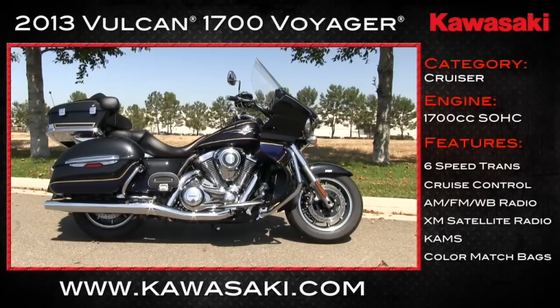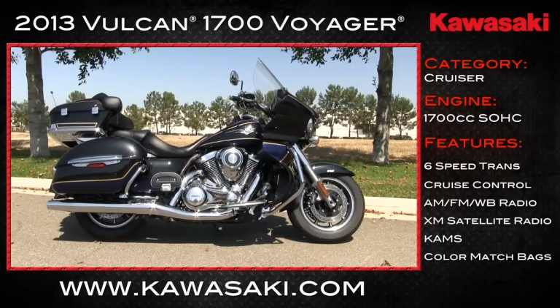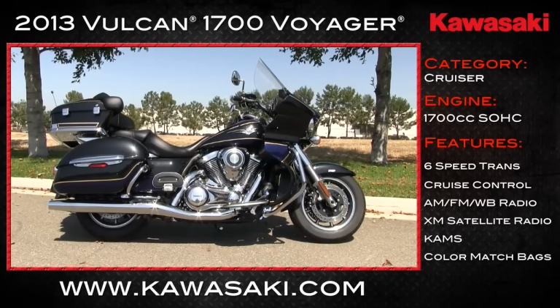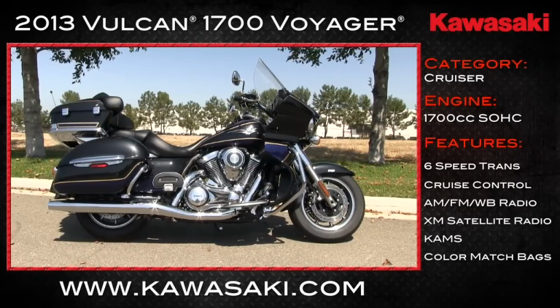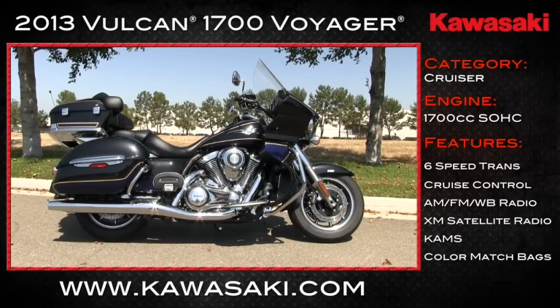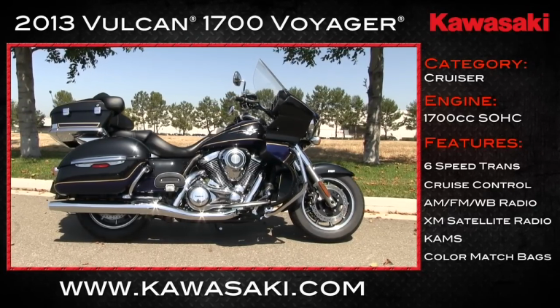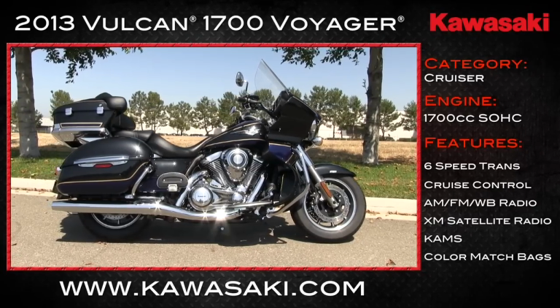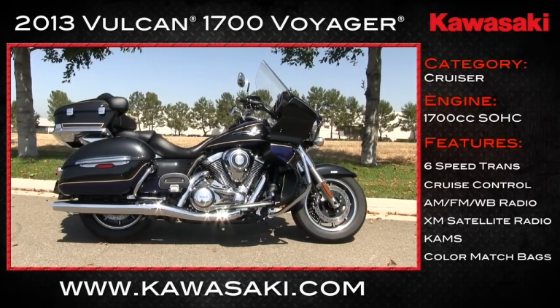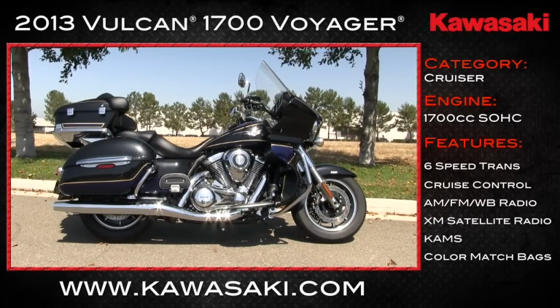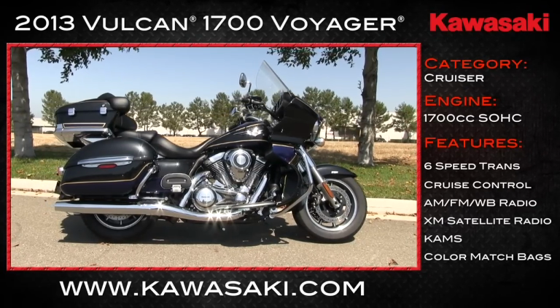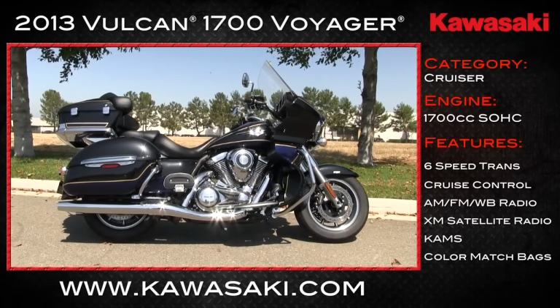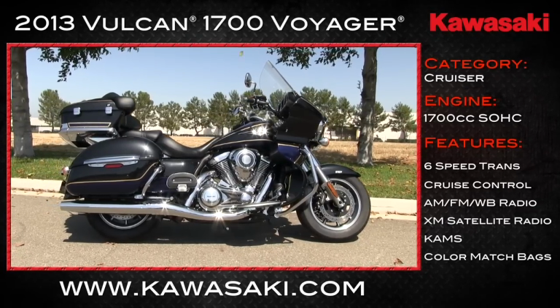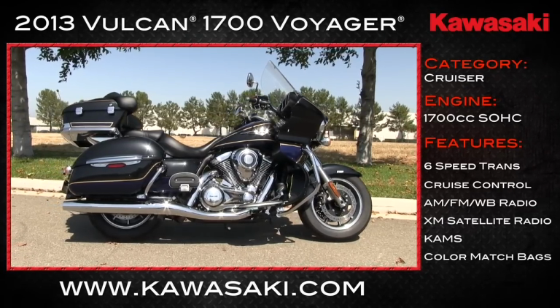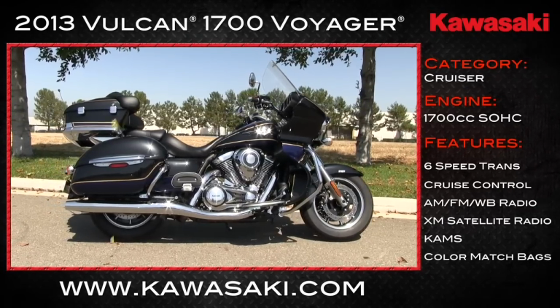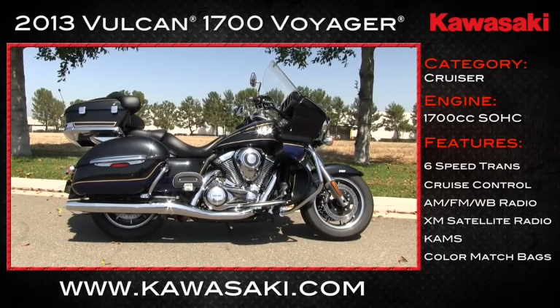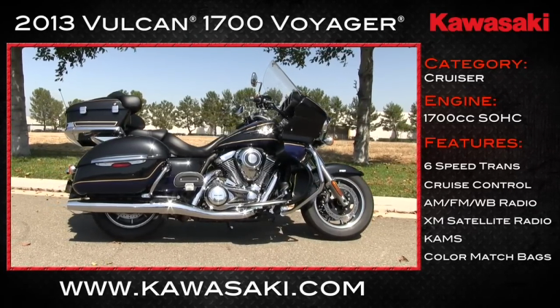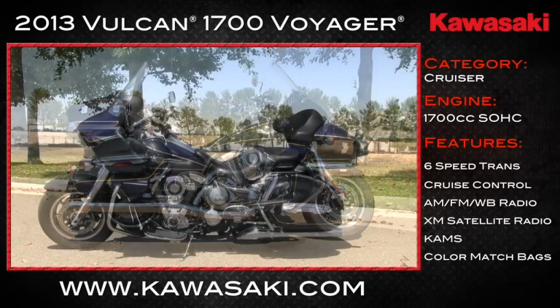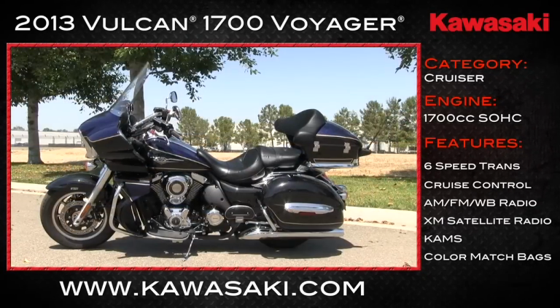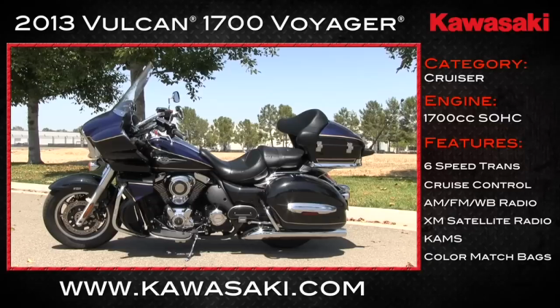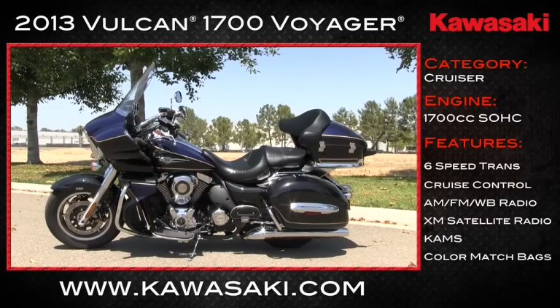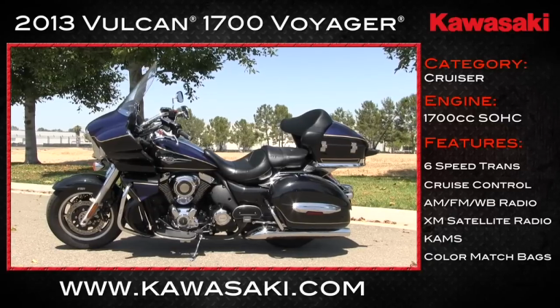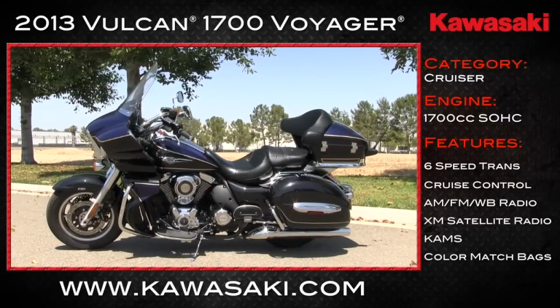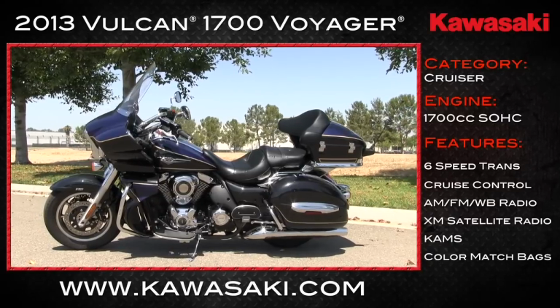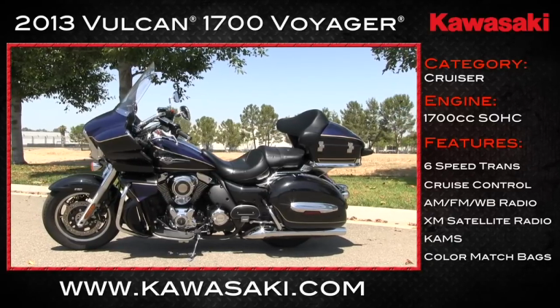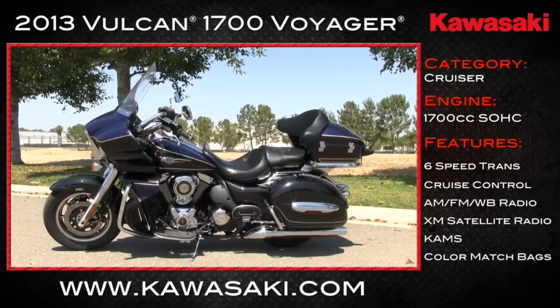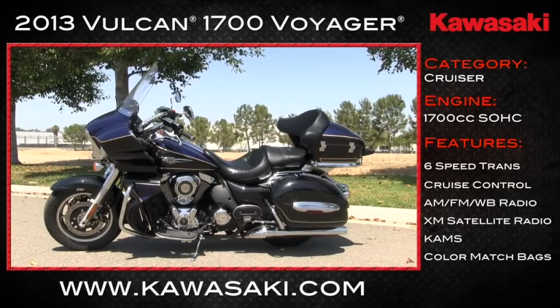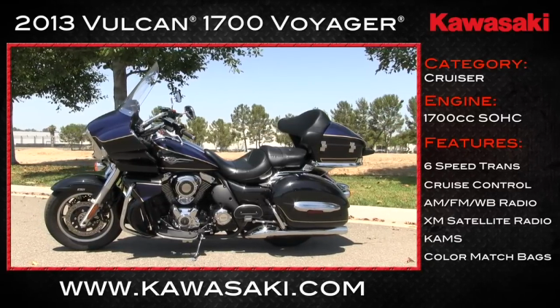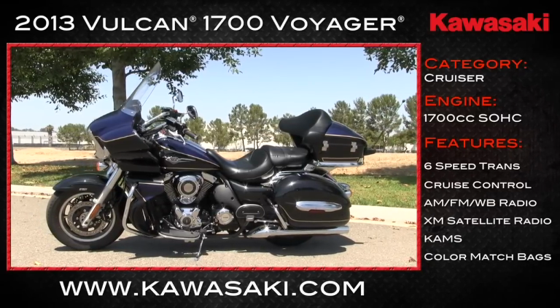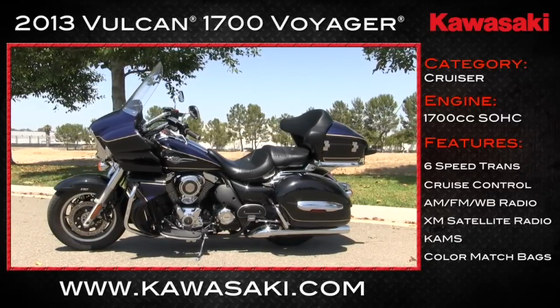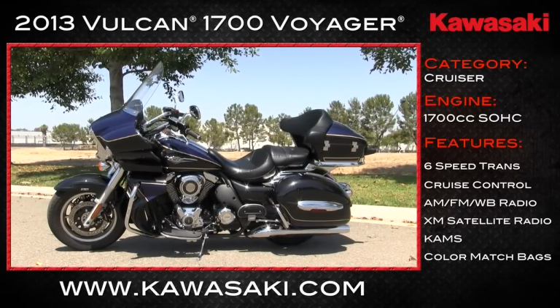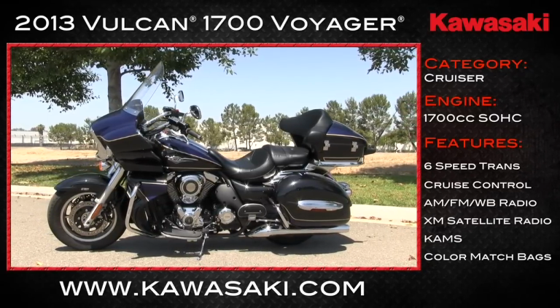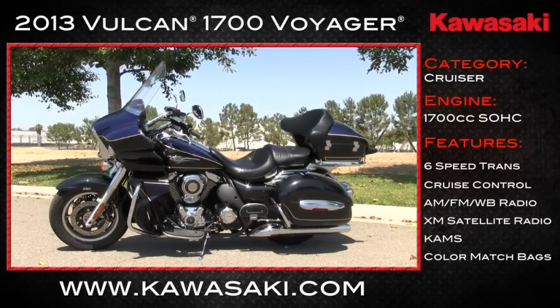Put in the cruiser category, the Kawasaki Vulcan 1700 Voyager is loaded with all kinds of great features. Looking at it, you can see that the designers decided the classic styling cues would be the way to go.